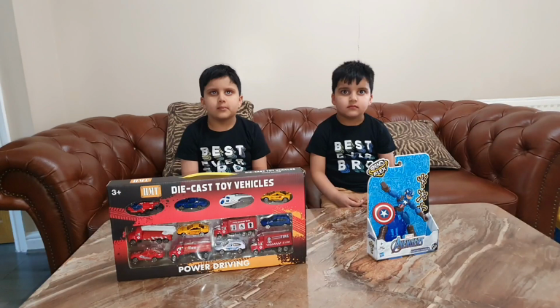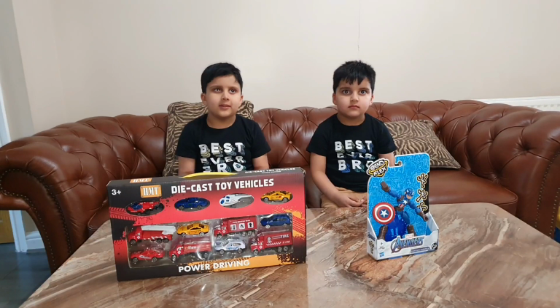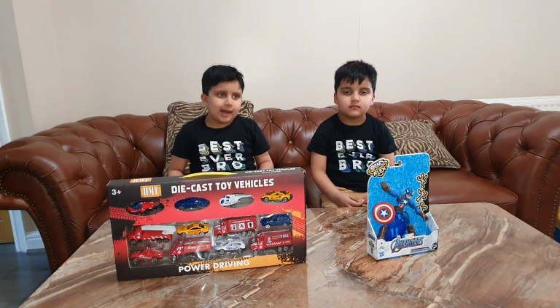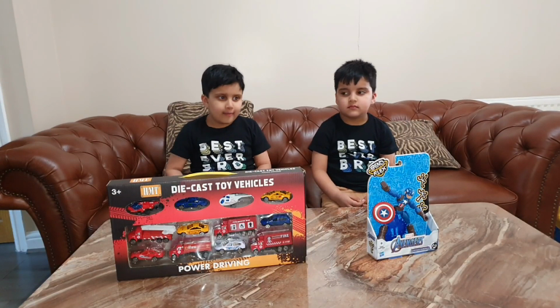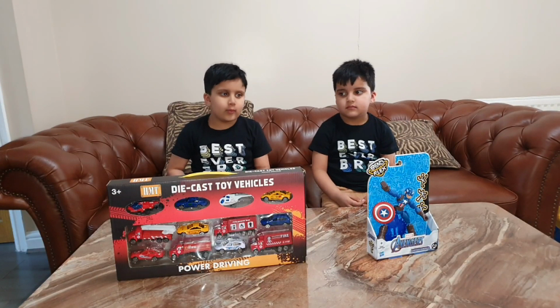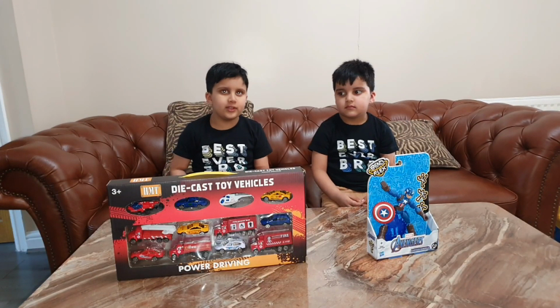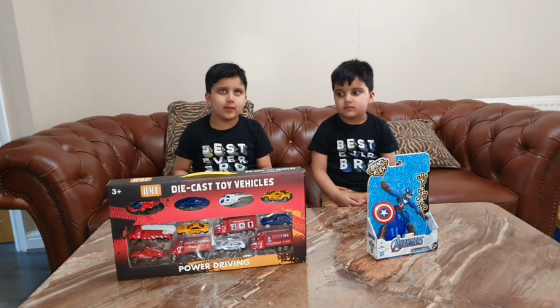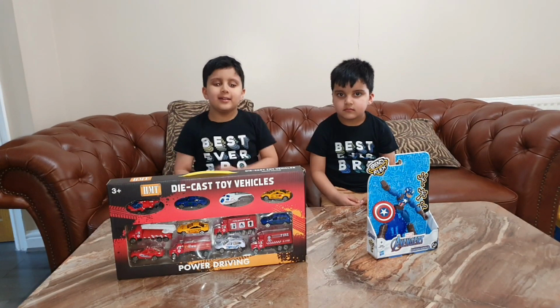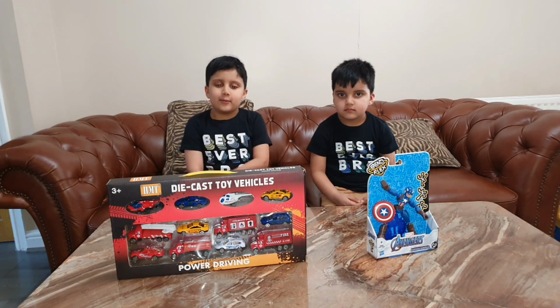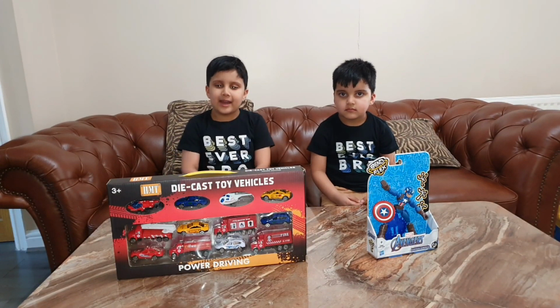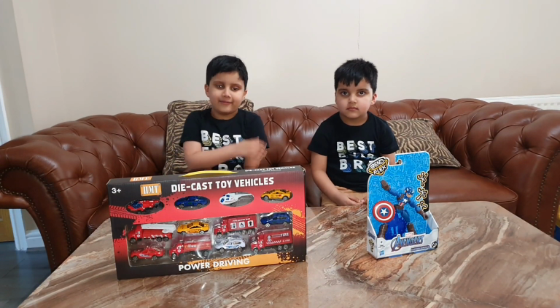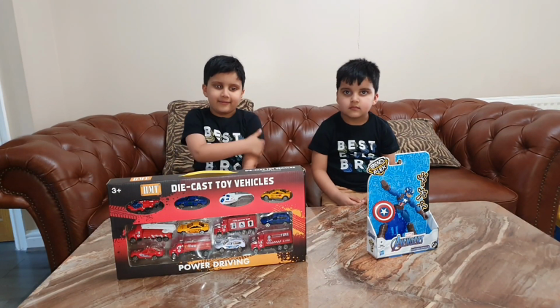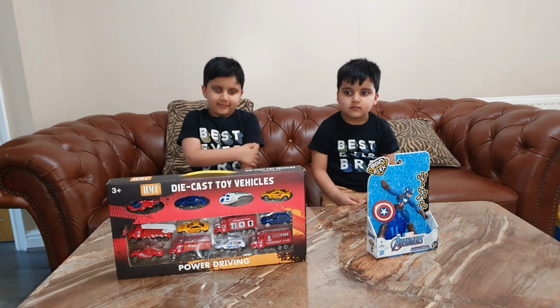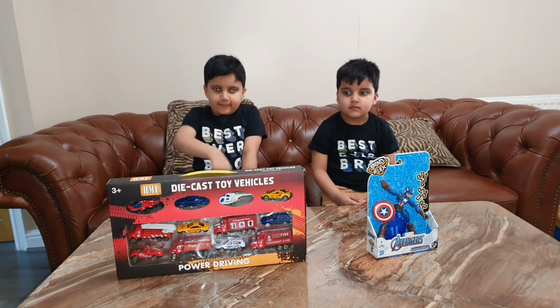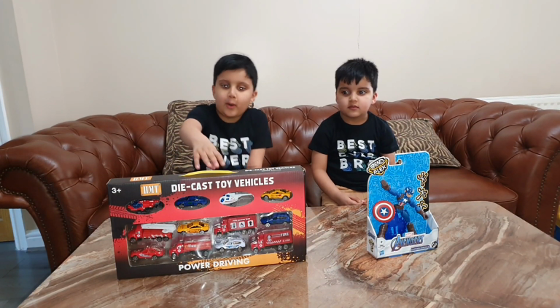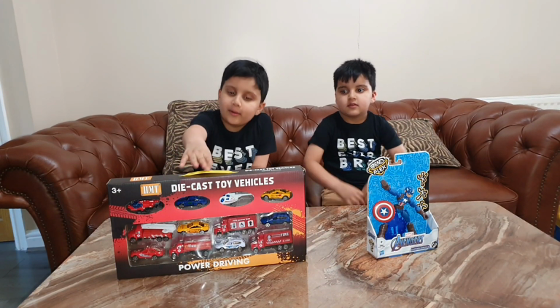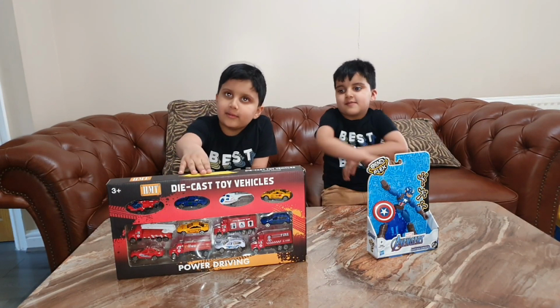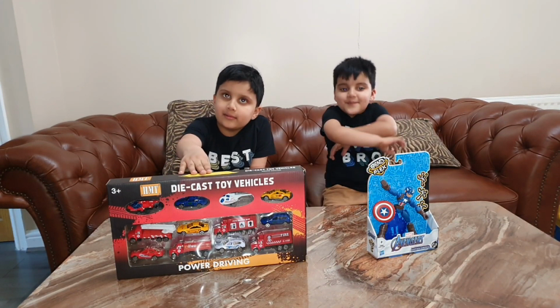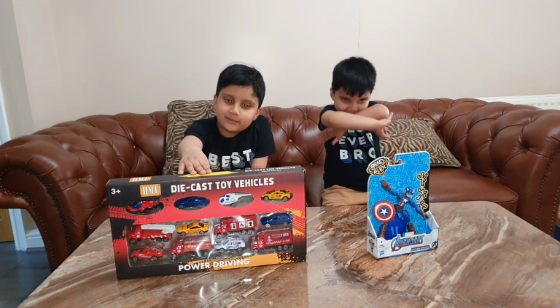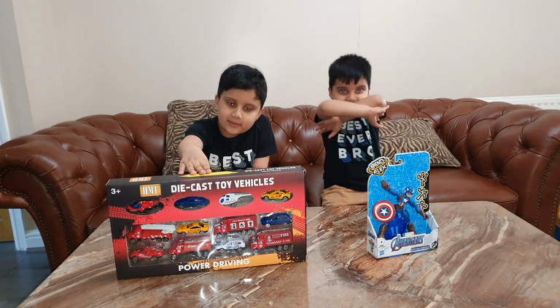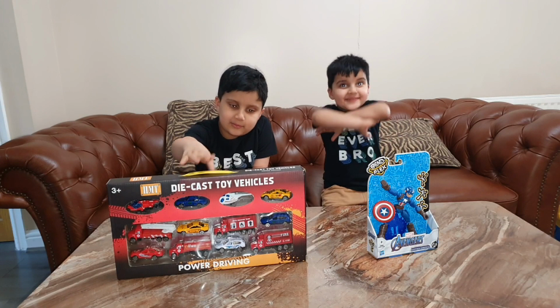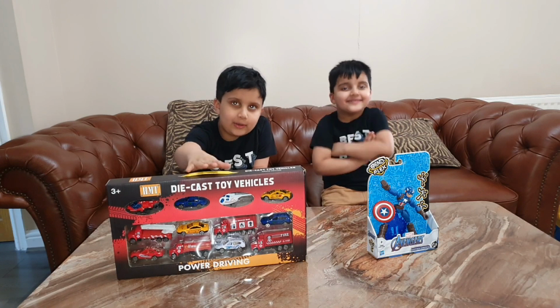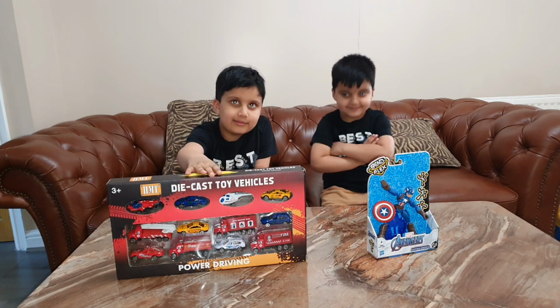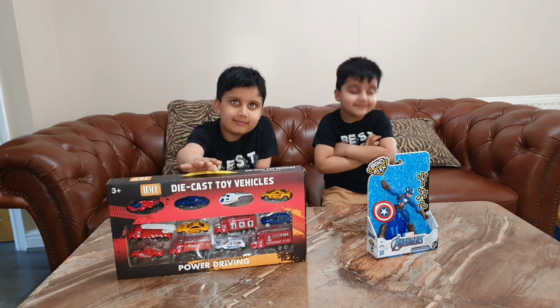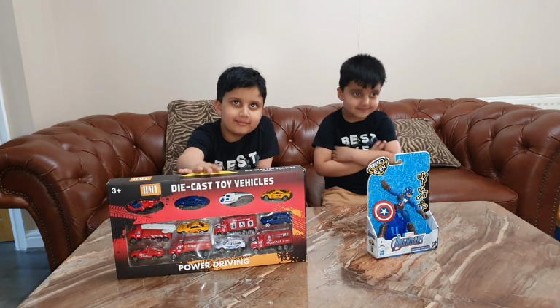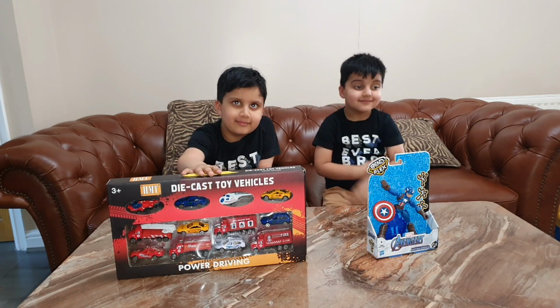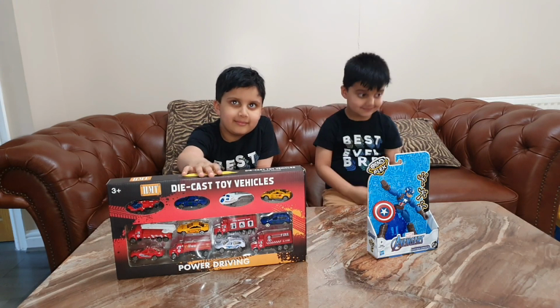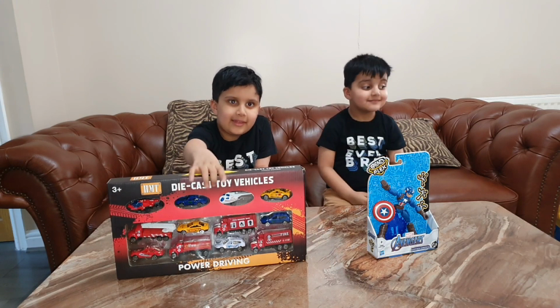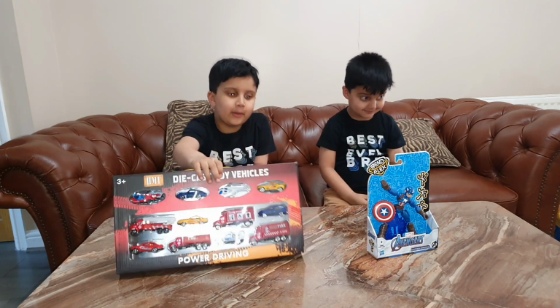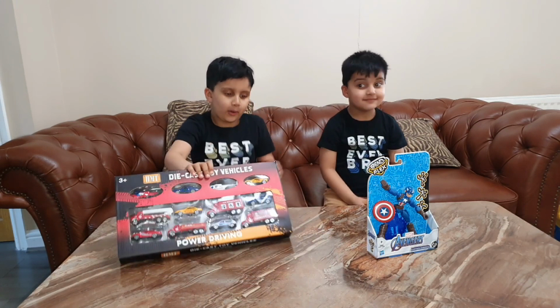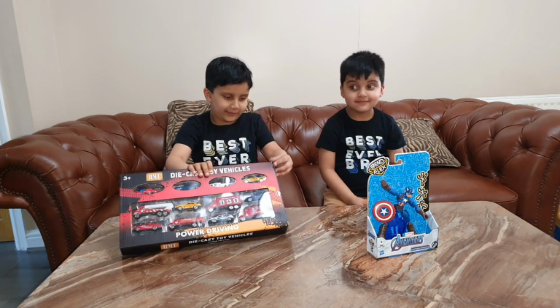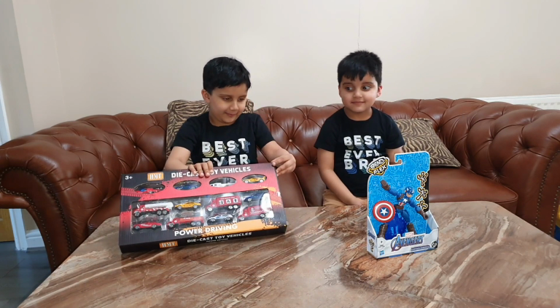Hello everyone, today we have bought some new toys. Let's unbox them.